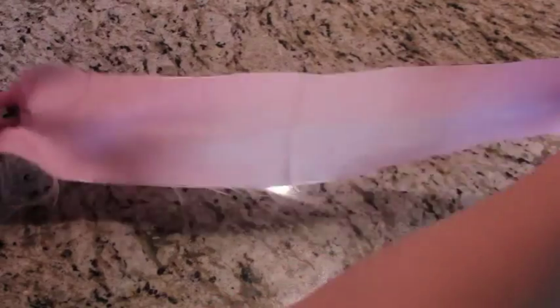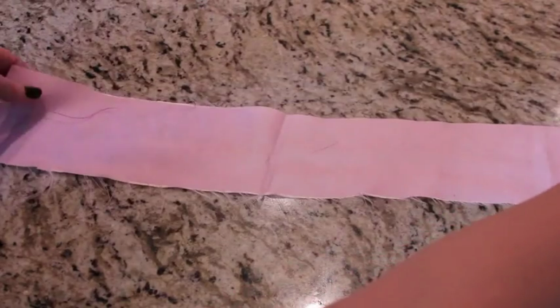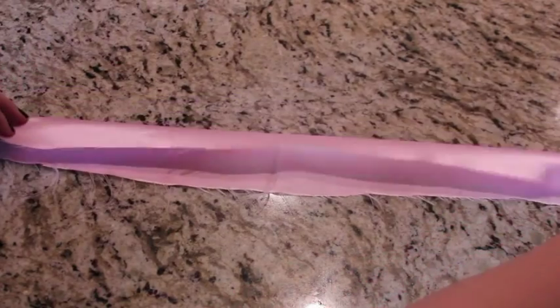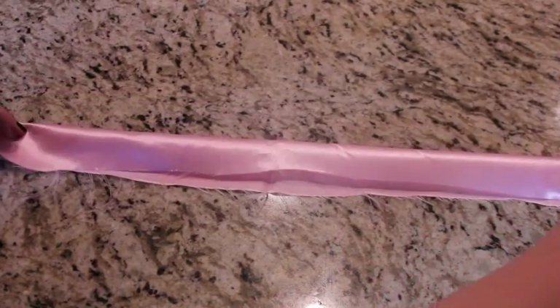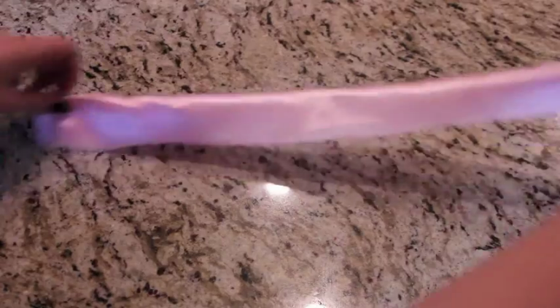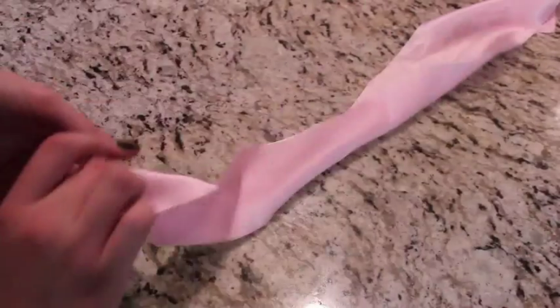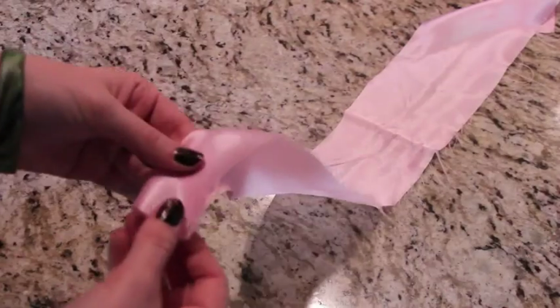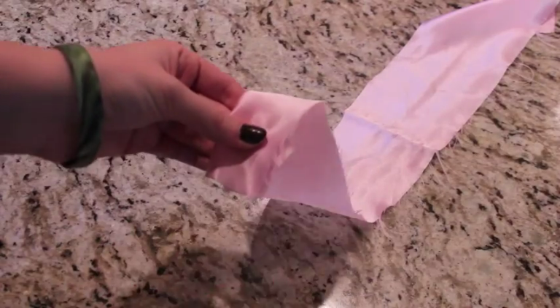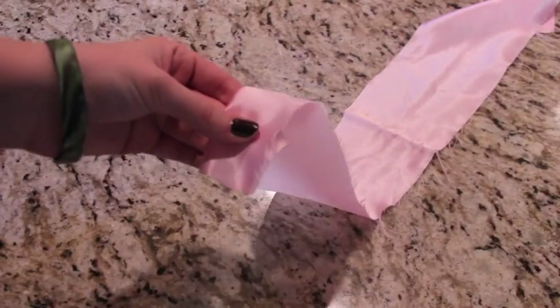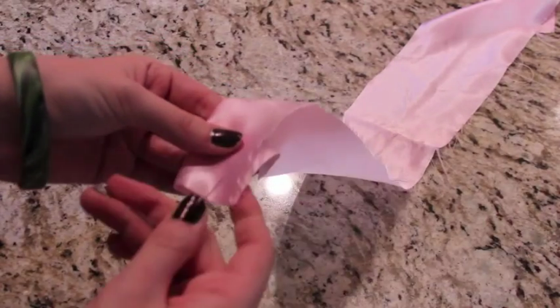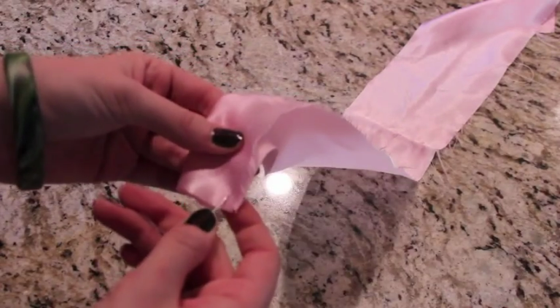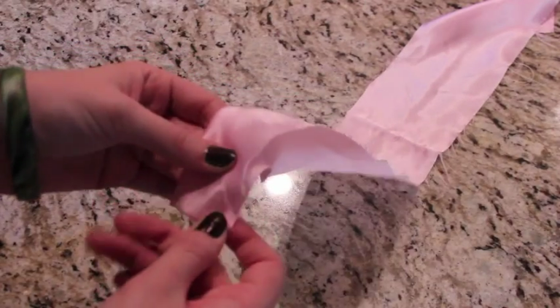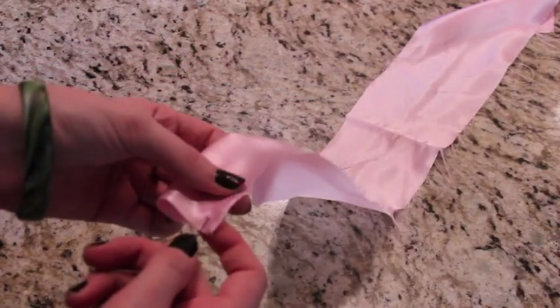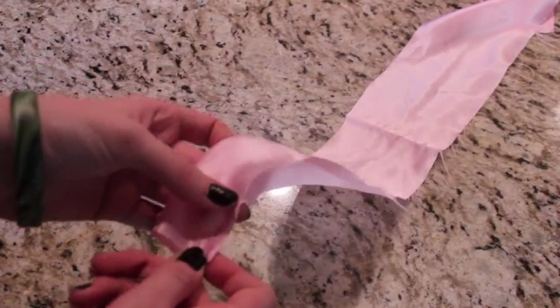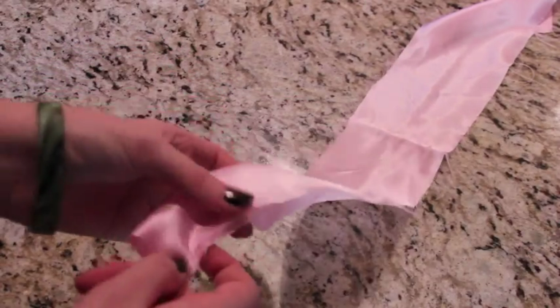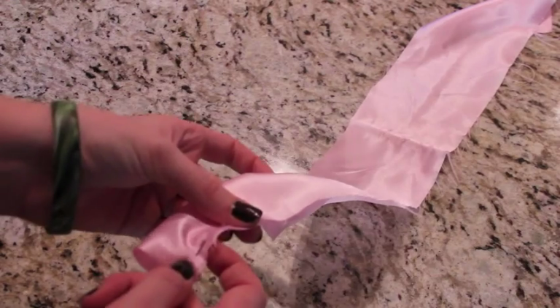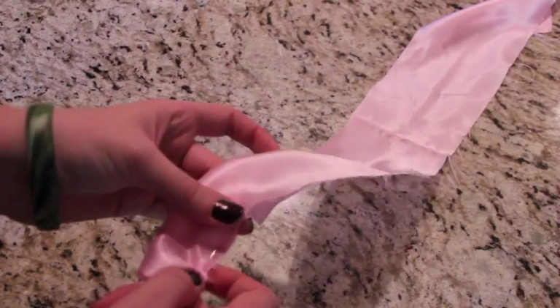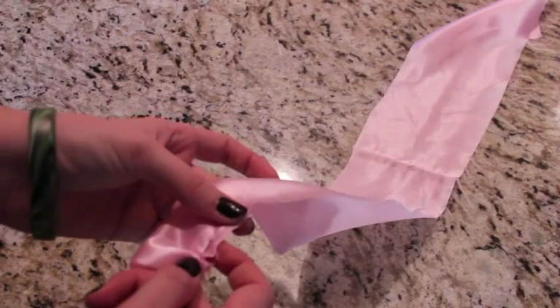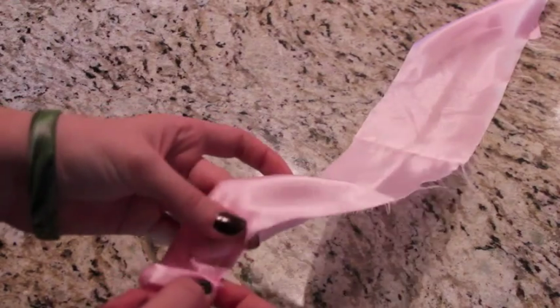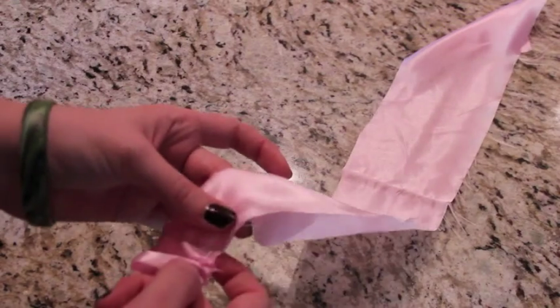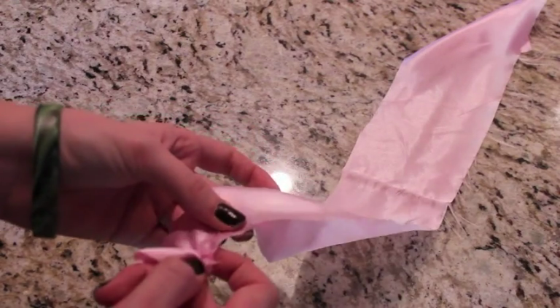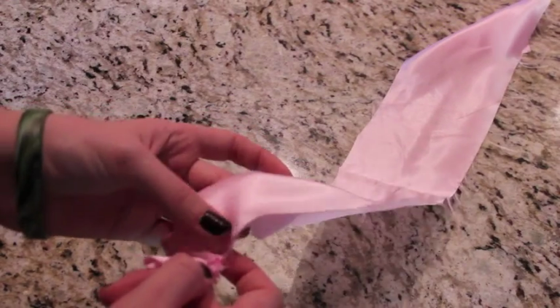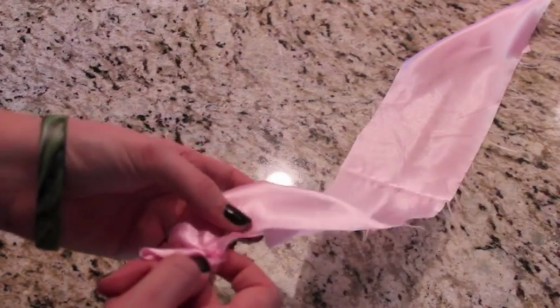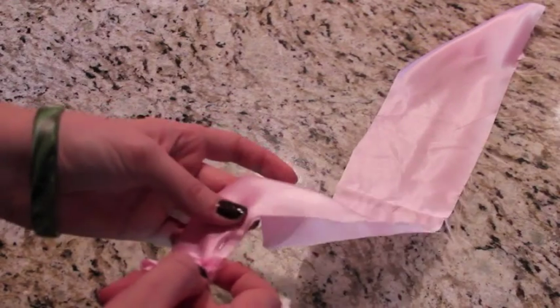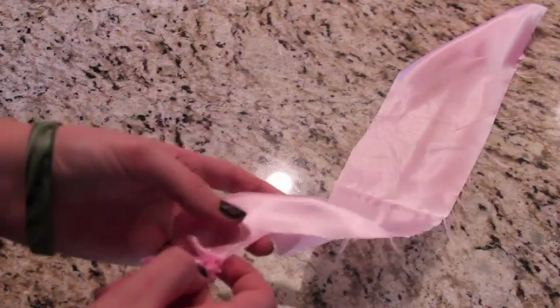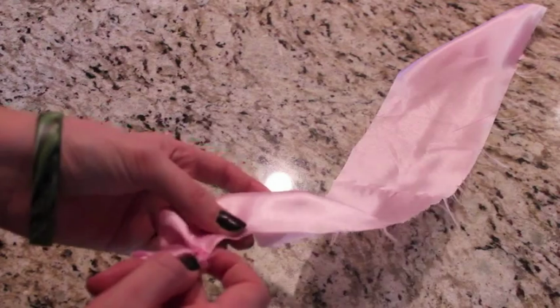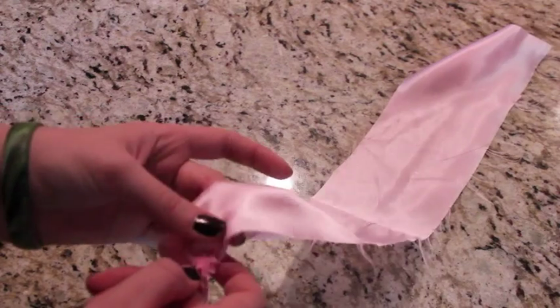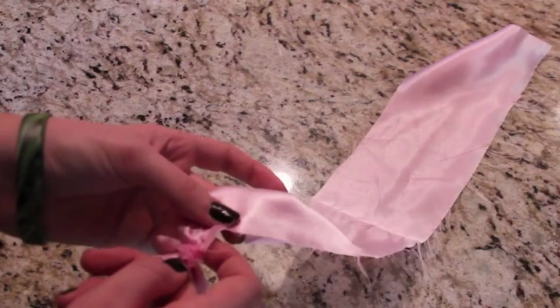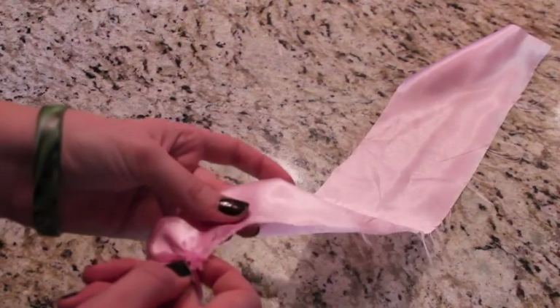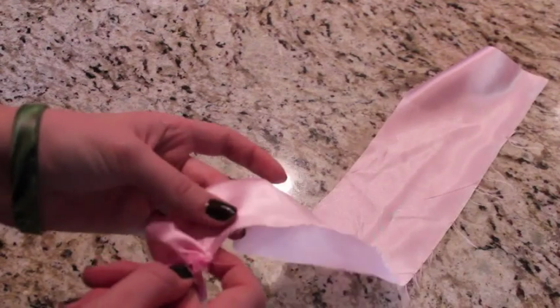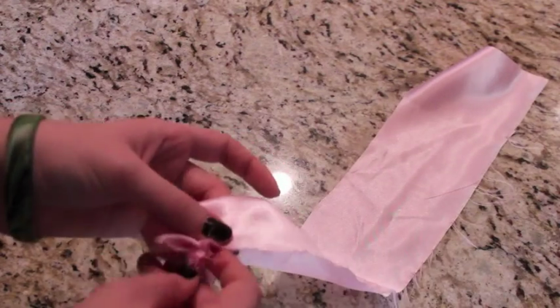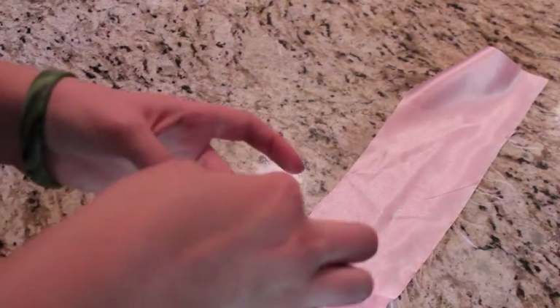So let's start with the satin. Fold it in half and then run a stitch all the way up to the top. I hand sewed this because my sewing machine doesn't make big enough stitches. Also, I wanted the flower to be kind of big, so I used all 22 inches of fabric.